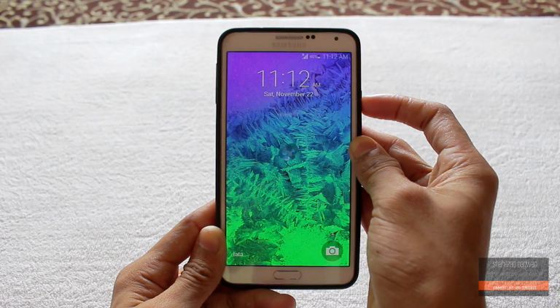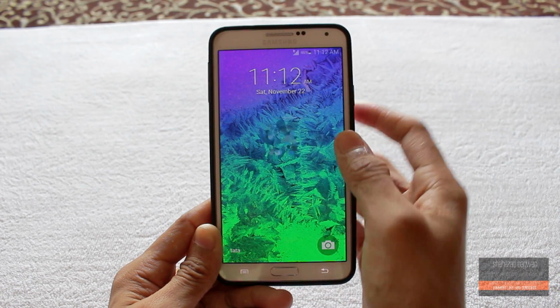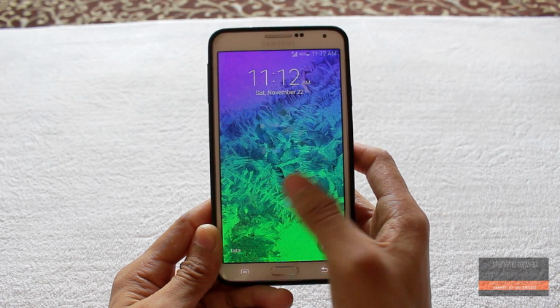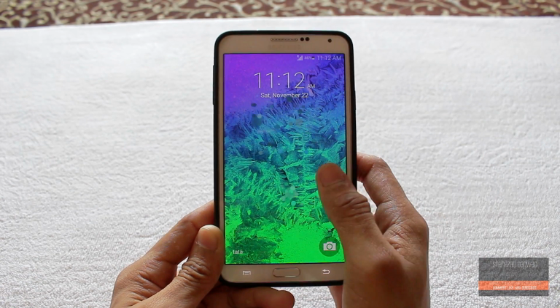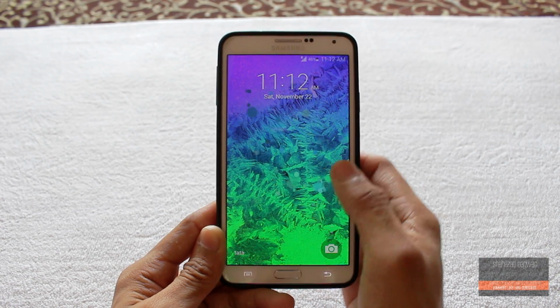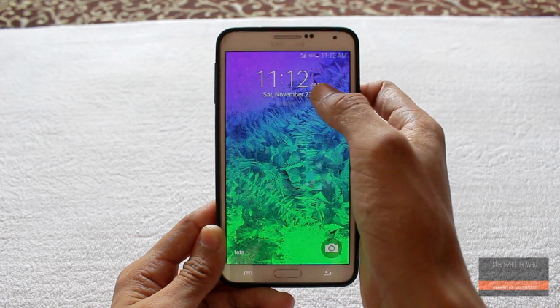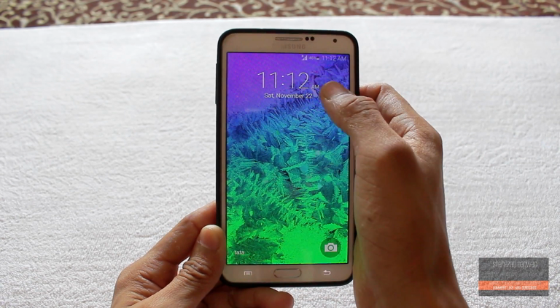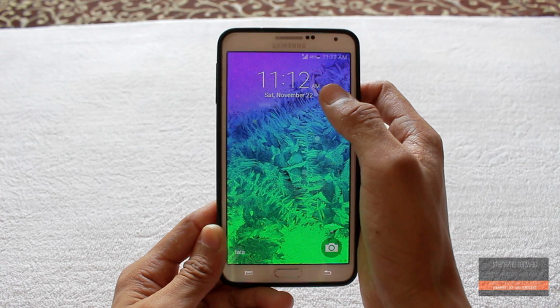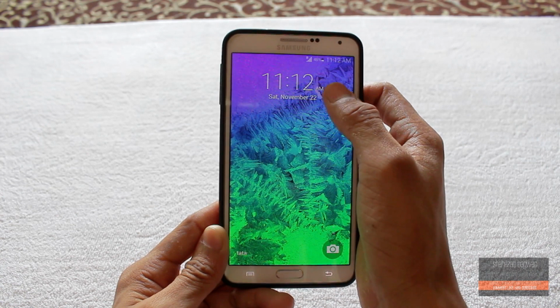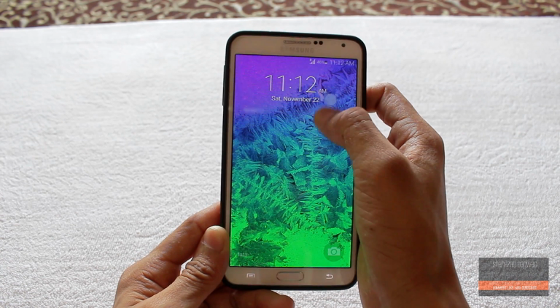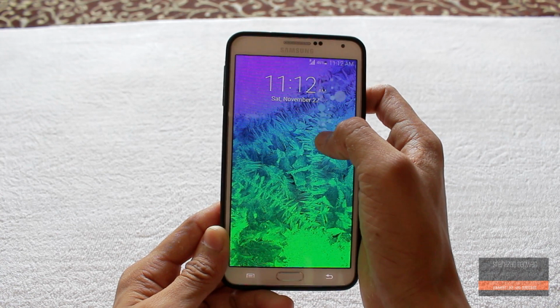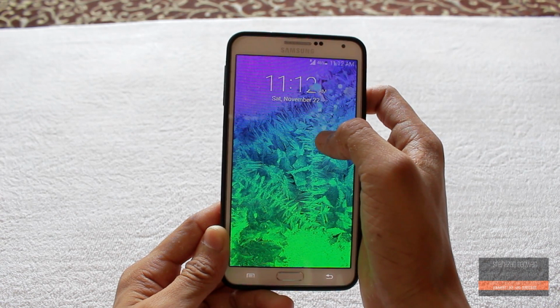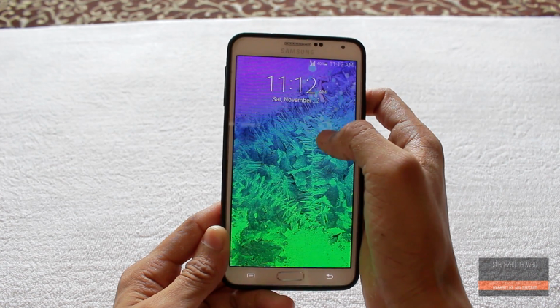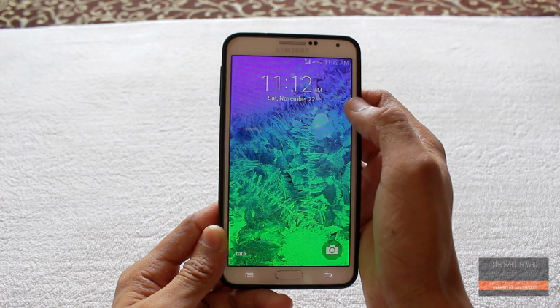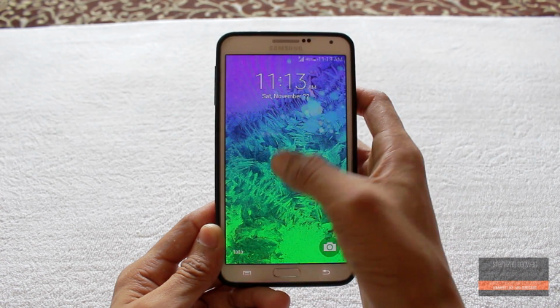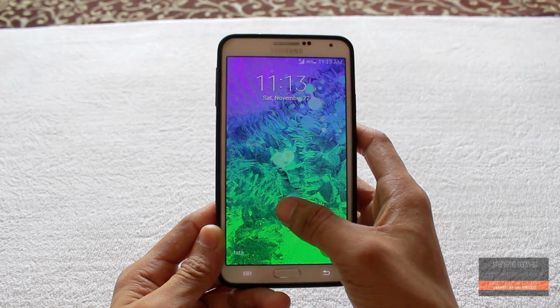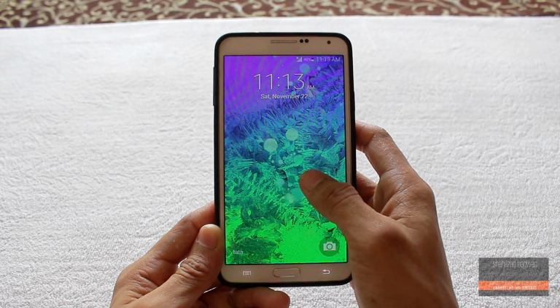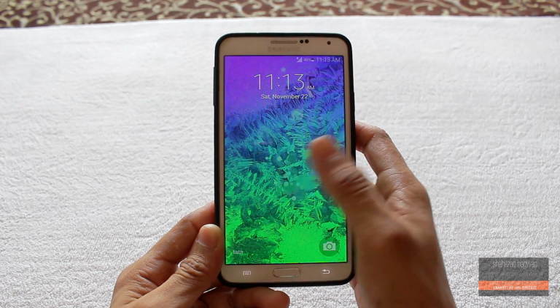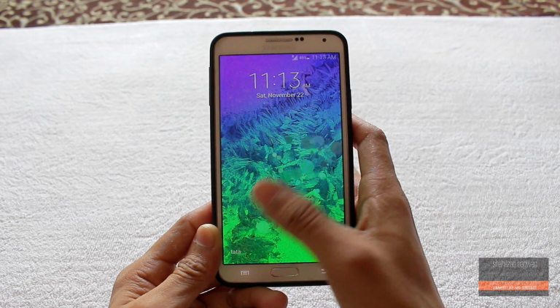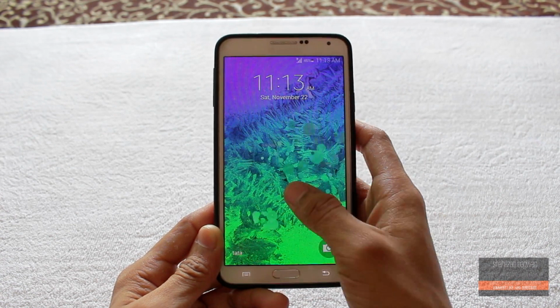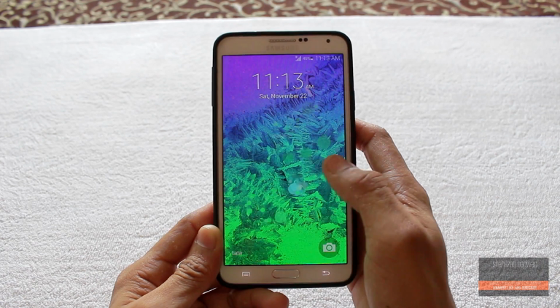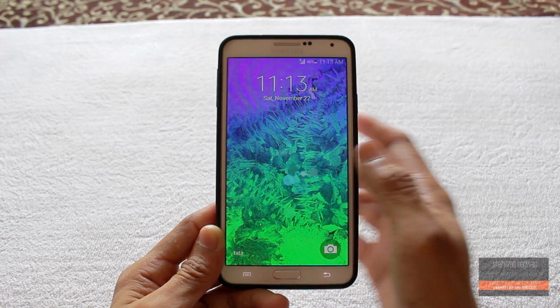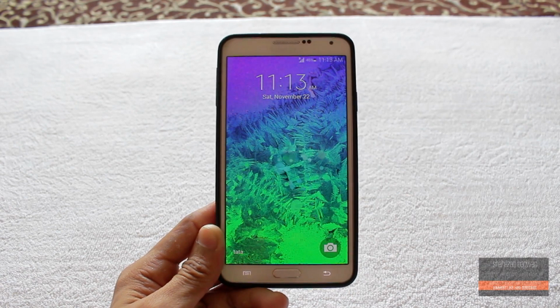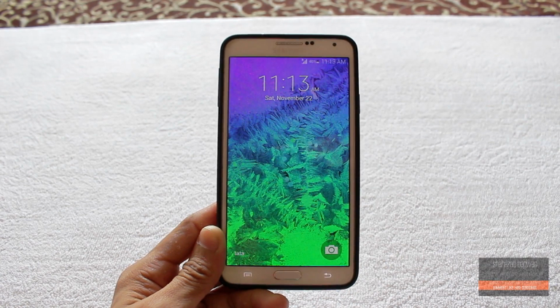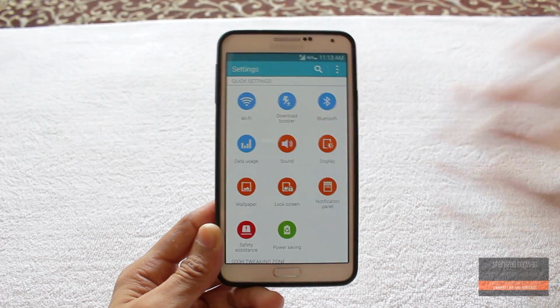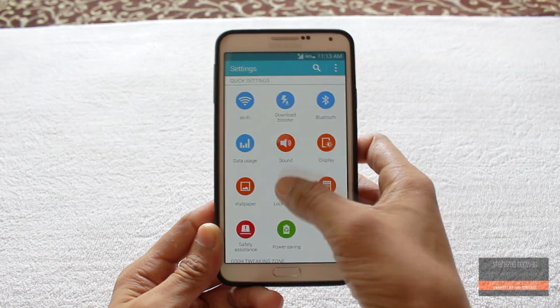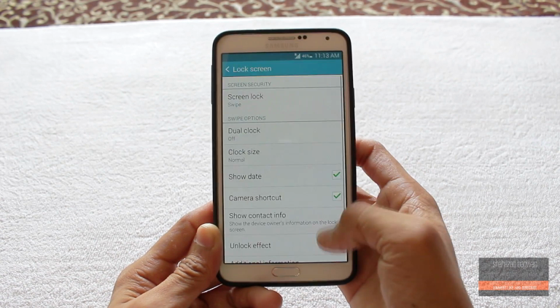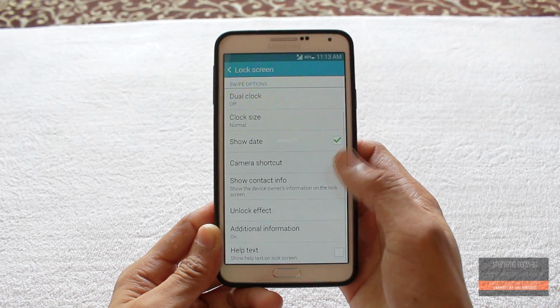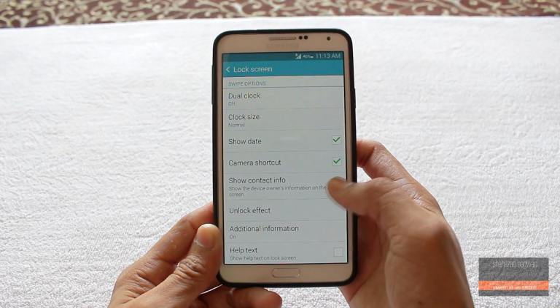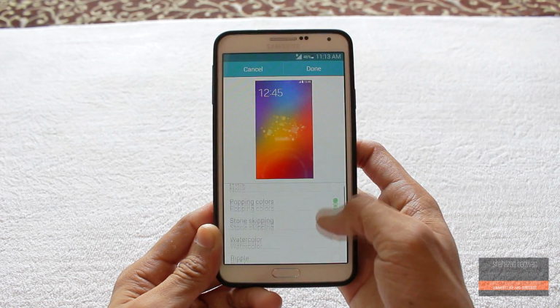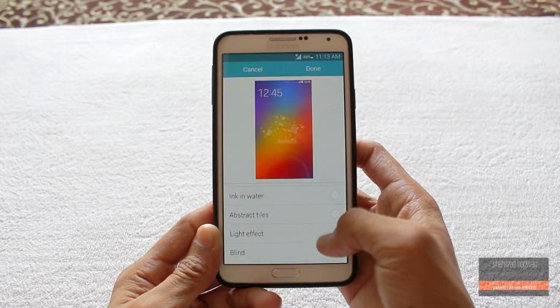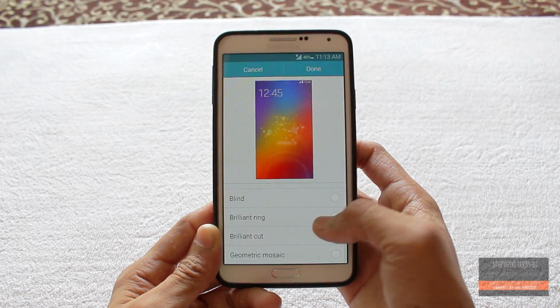Starting with the lock screen, we have the latest Note 4 lock screen here with the clock widget up top, and you get the new unlock effects. You also have lots of other unlock effects to choose from.